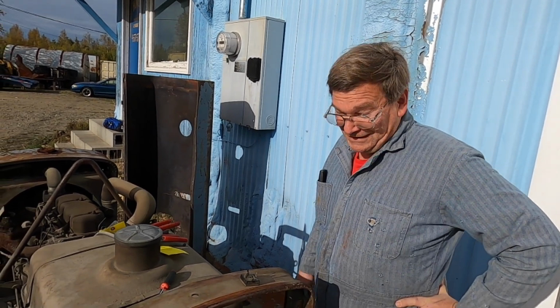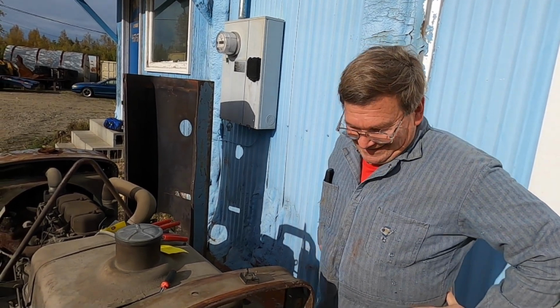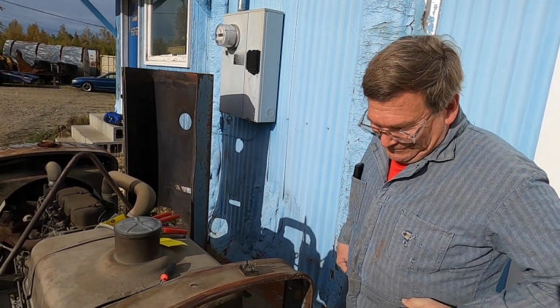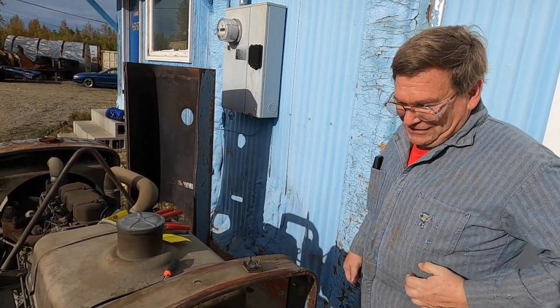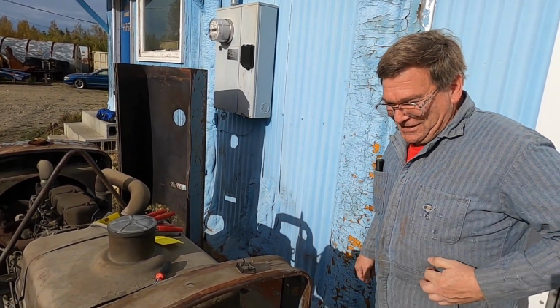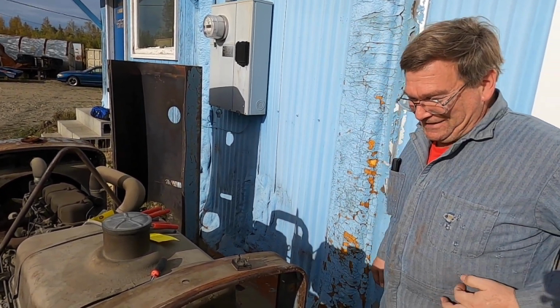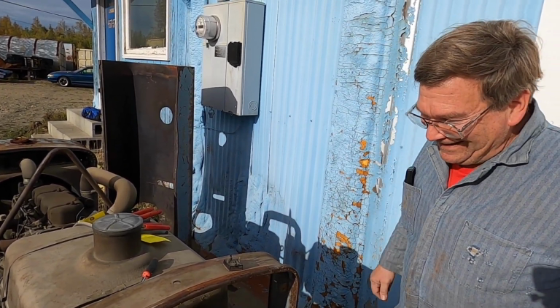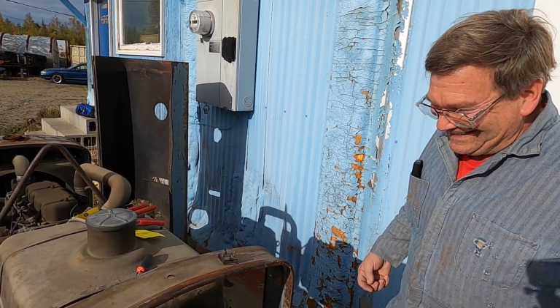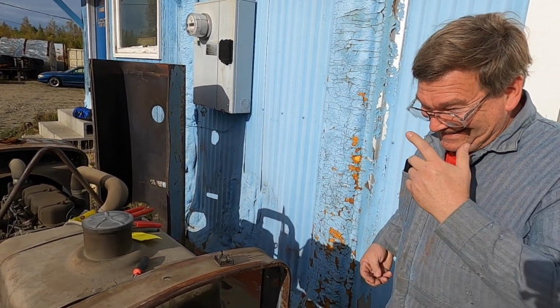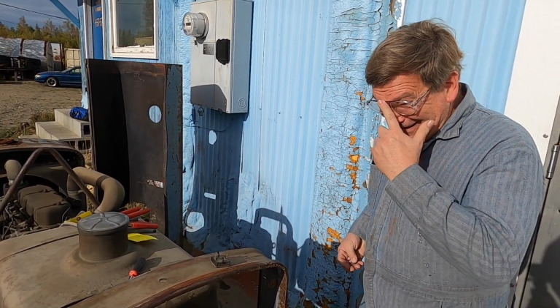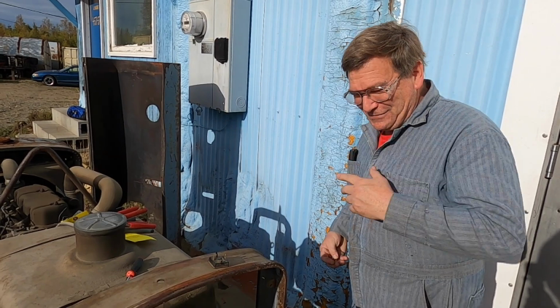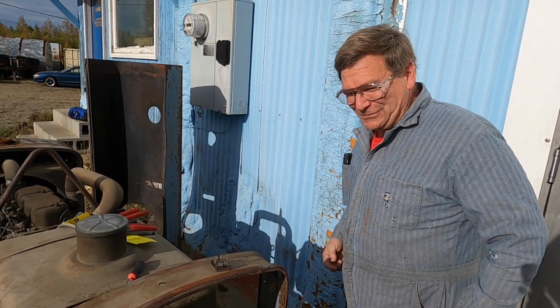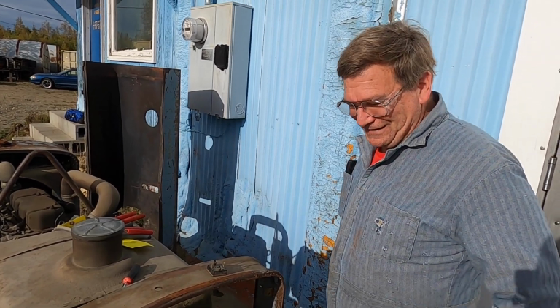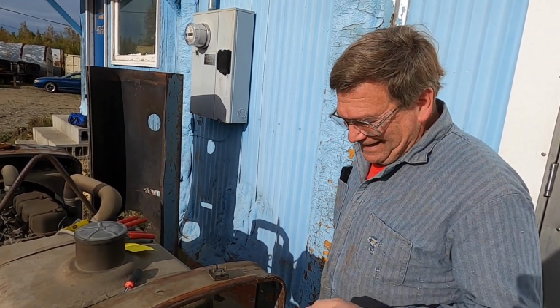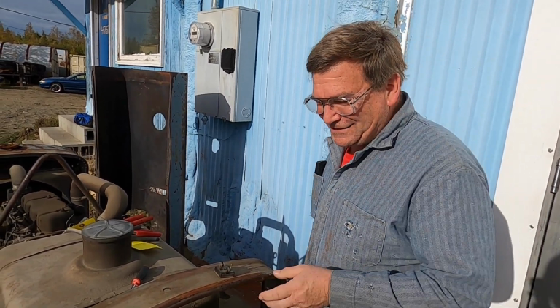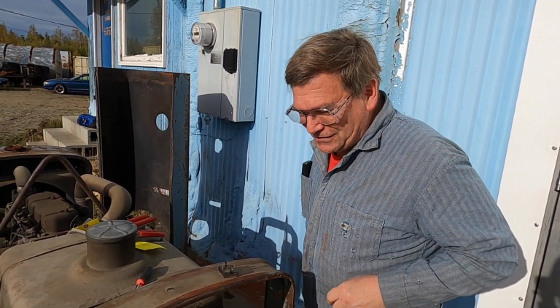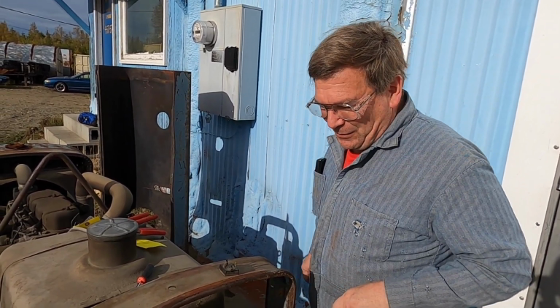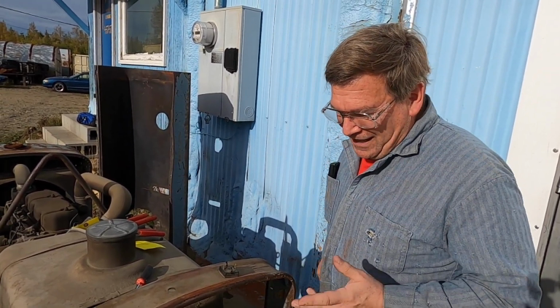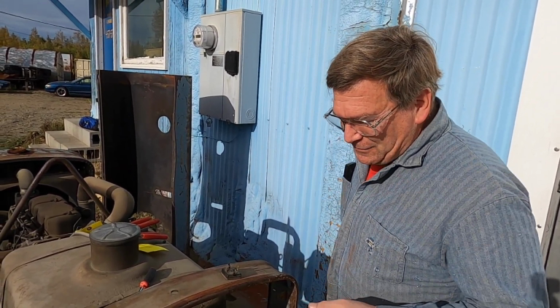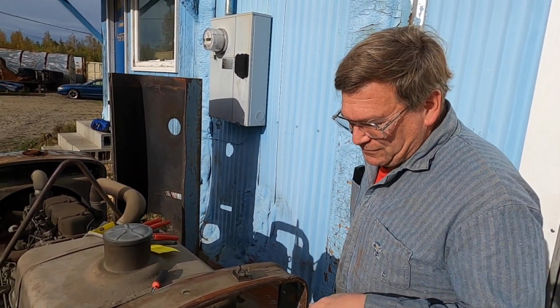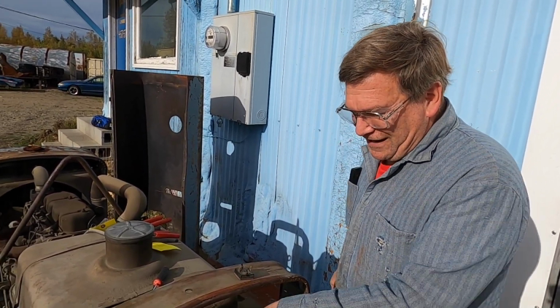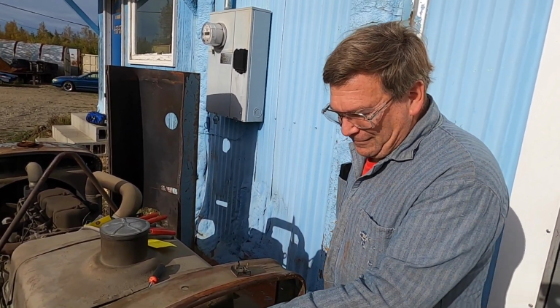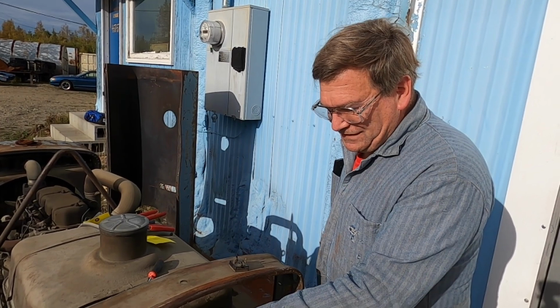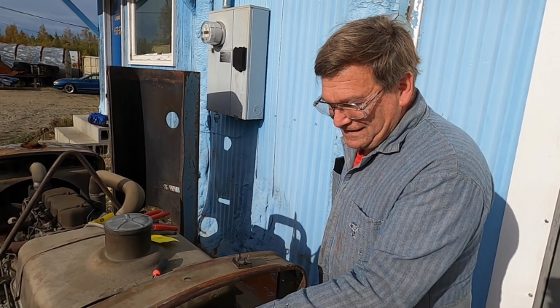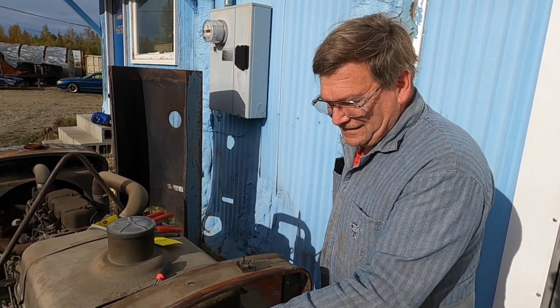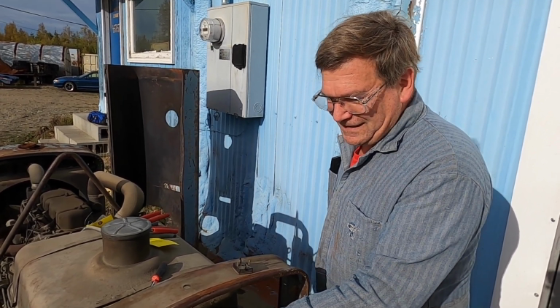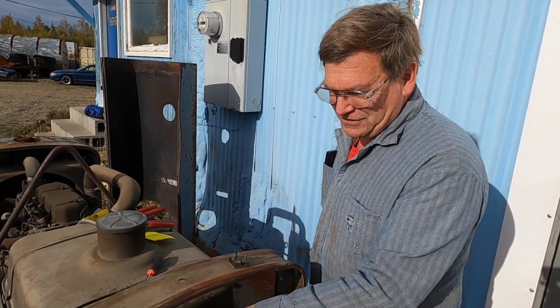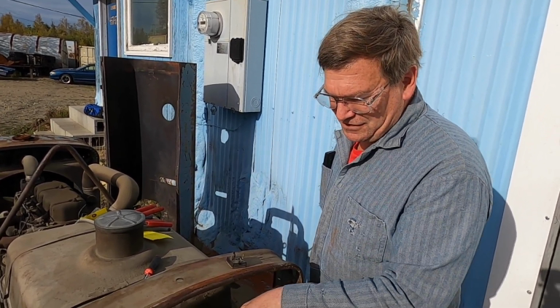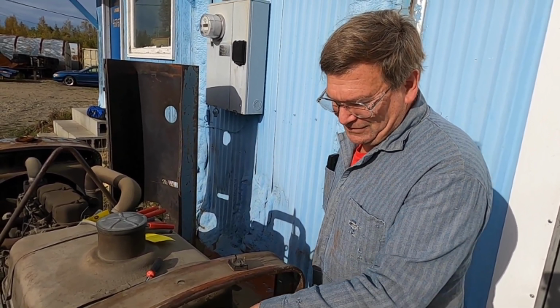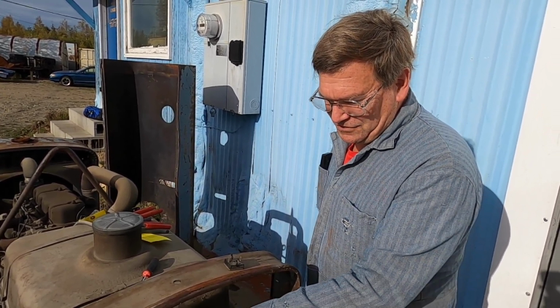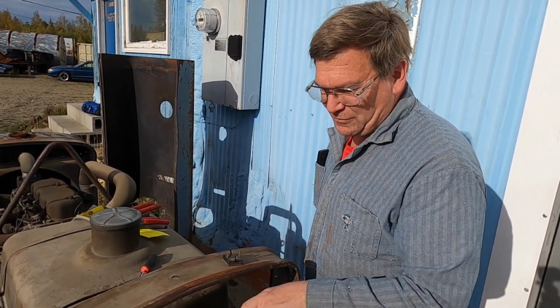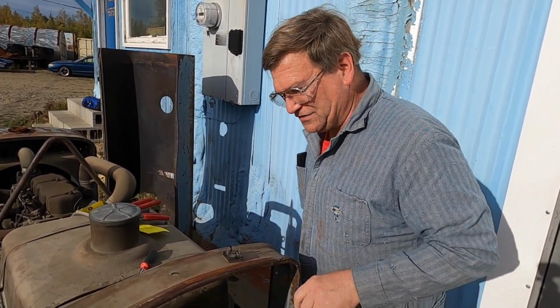That's something to keep in mind when troubleshooting one of these — the diode is your most common problem. Another place where you'd have issues is in these contact switches, which I'll probably just wire brush a little bit.